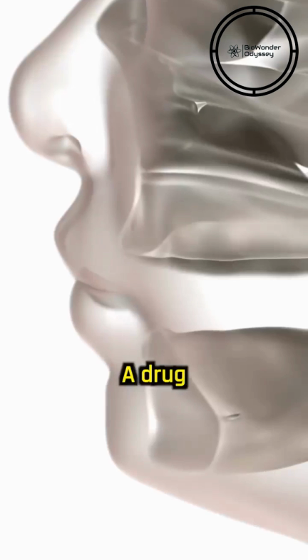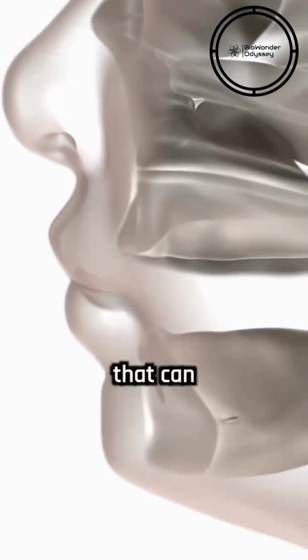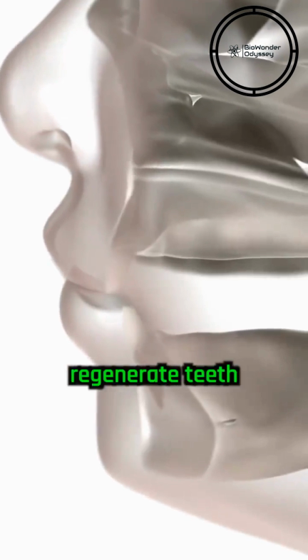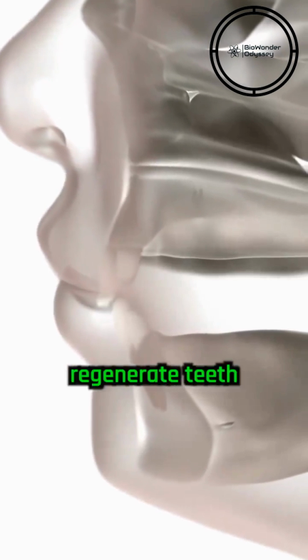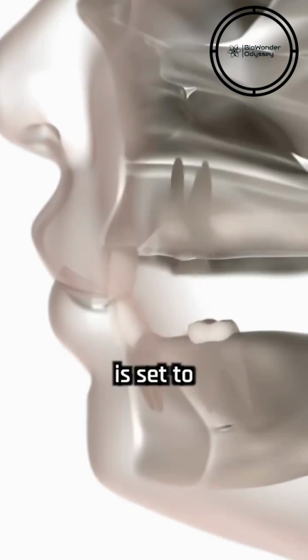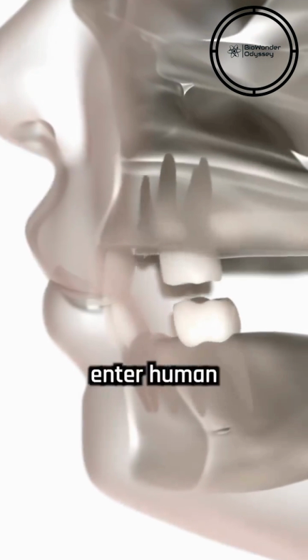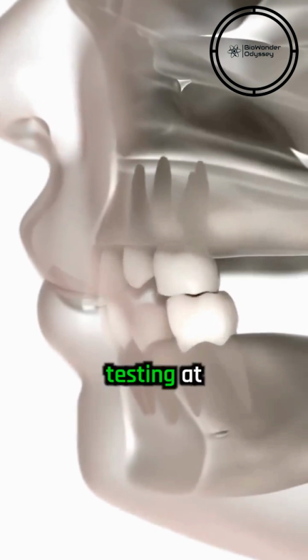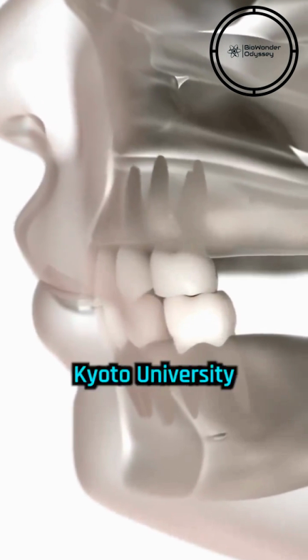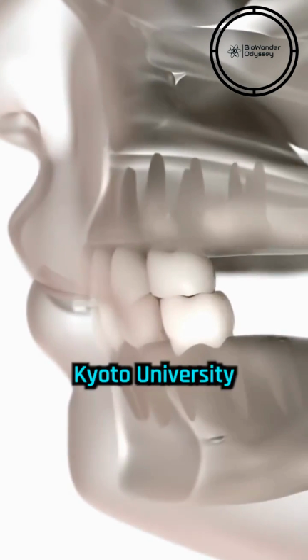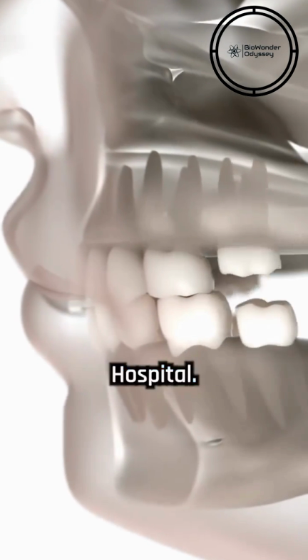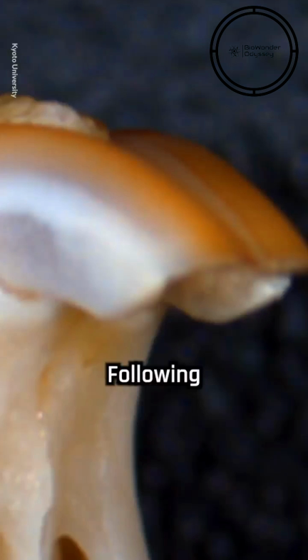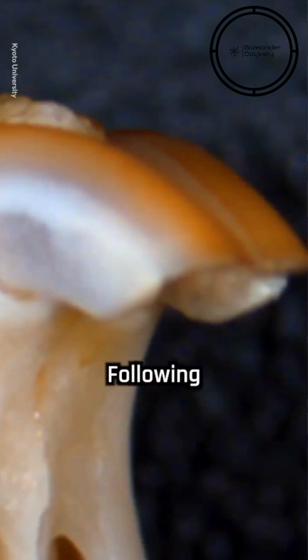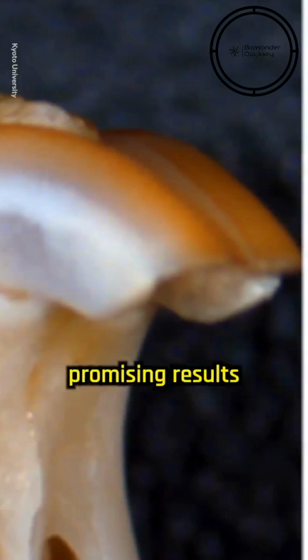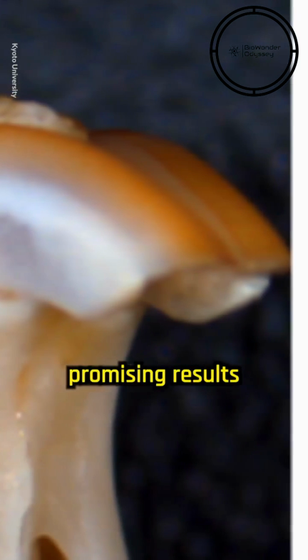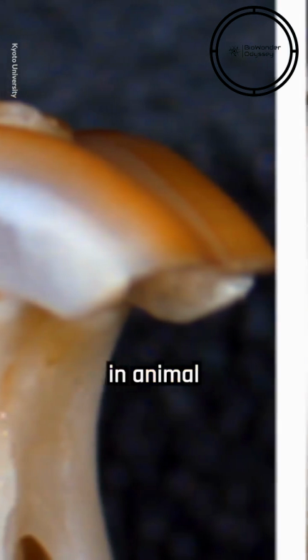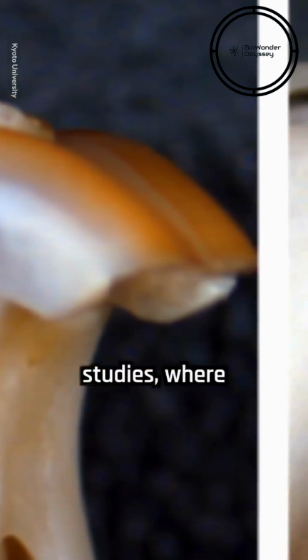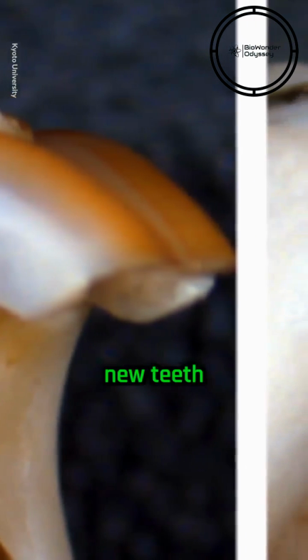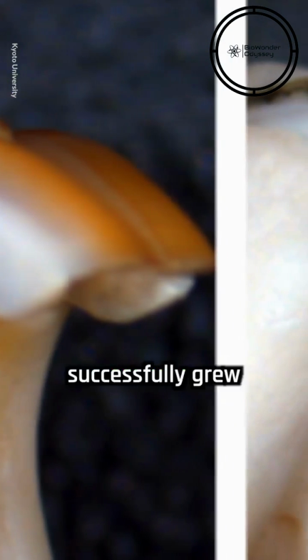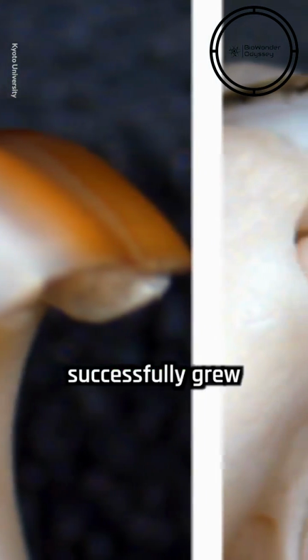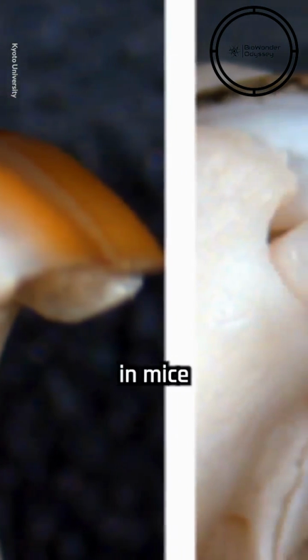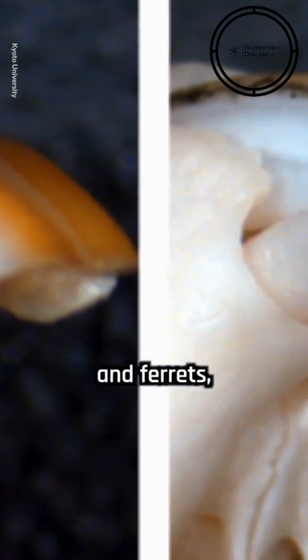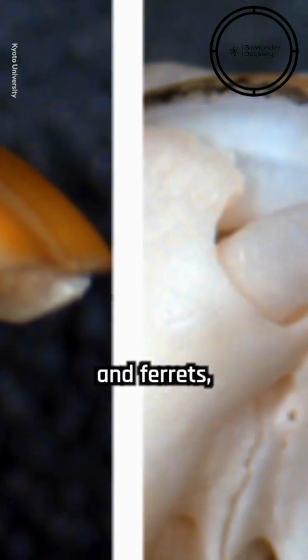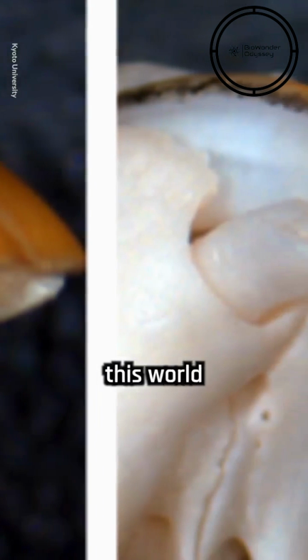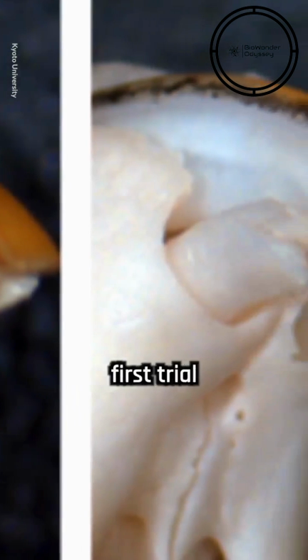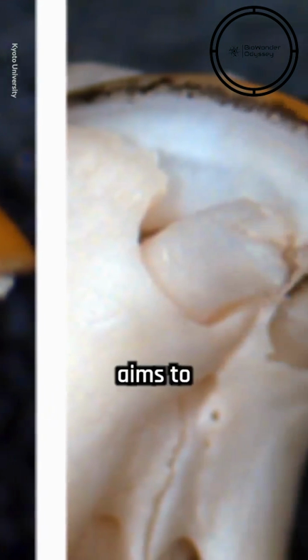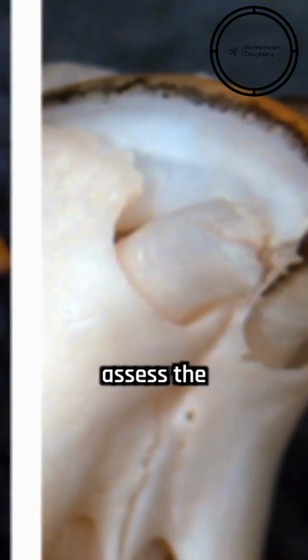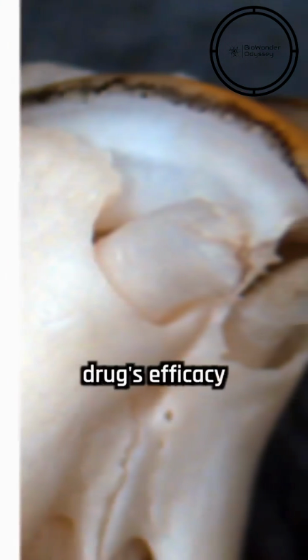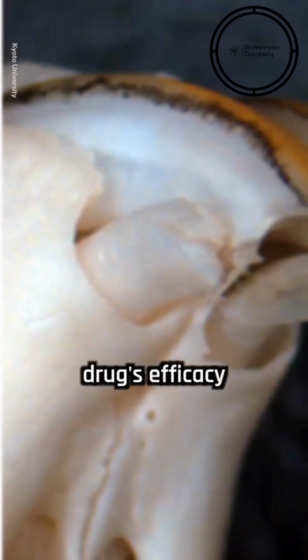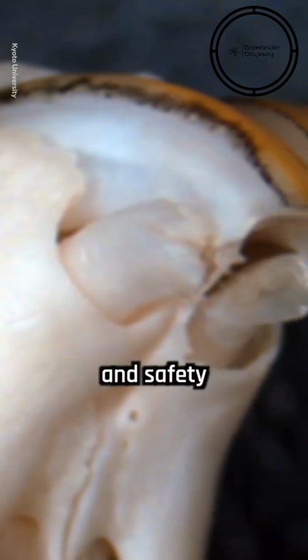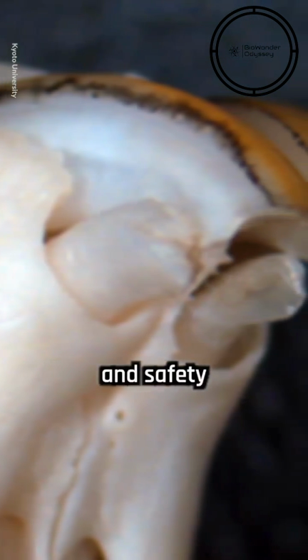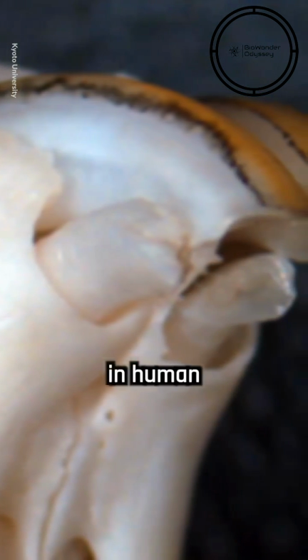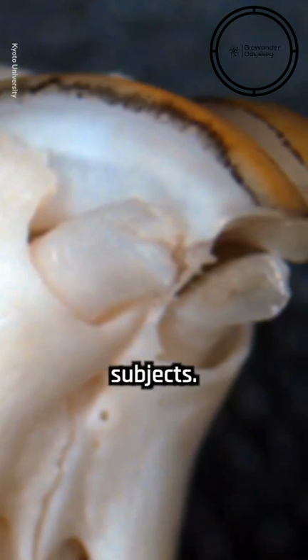A drug that can regenerate teeth is set to enter human testing at Kyoto University Hospital. Following promising results in animal studies, where new teeth successfully grew in mice and ferrets, this world-first trial aims to assess the drug's efficacy and safety in human subjects.